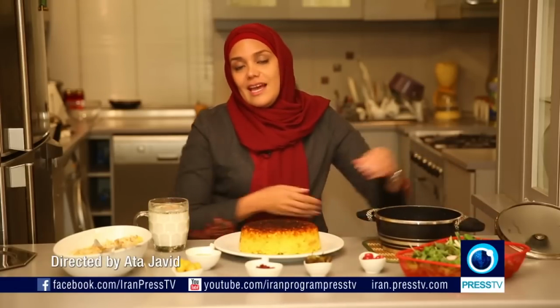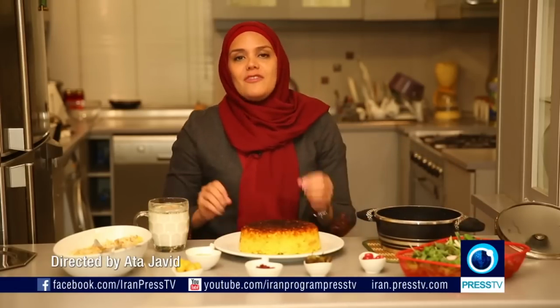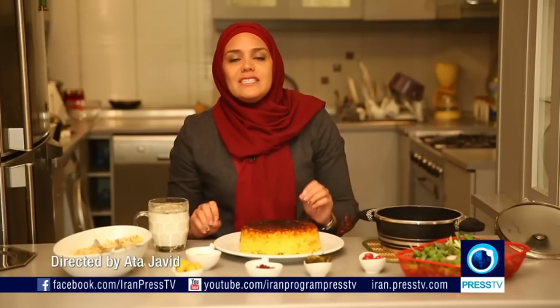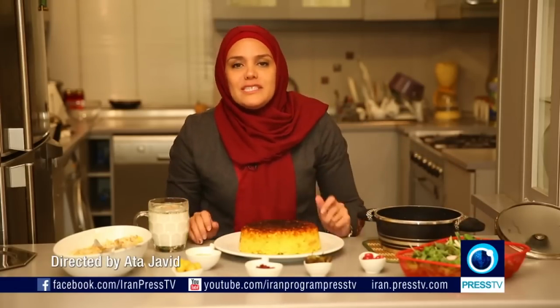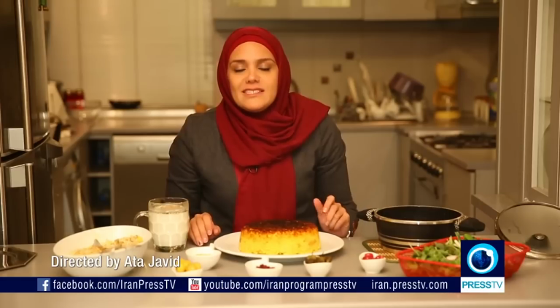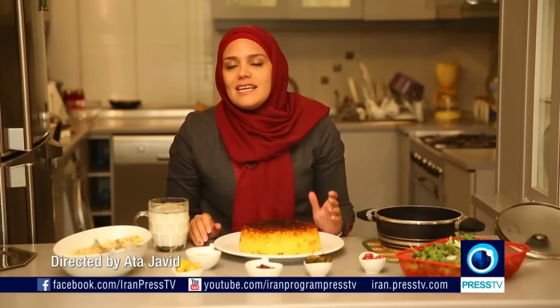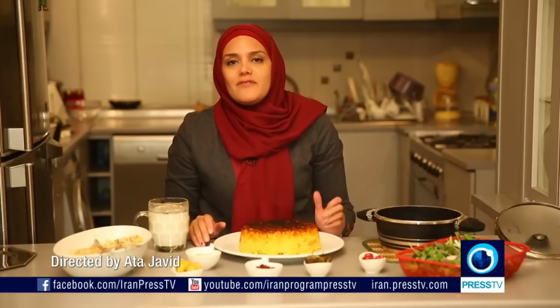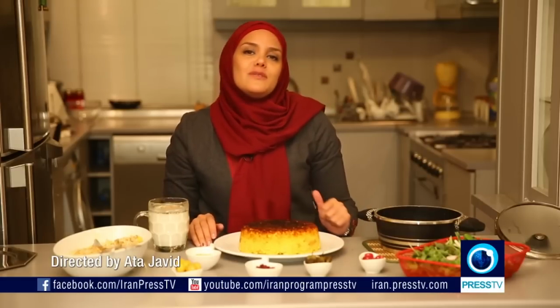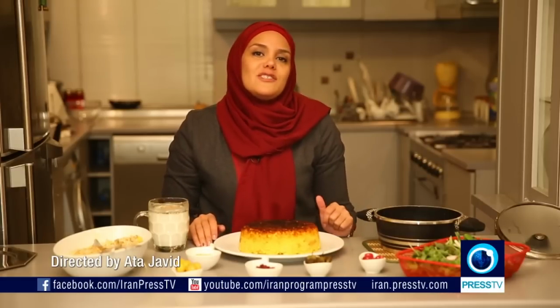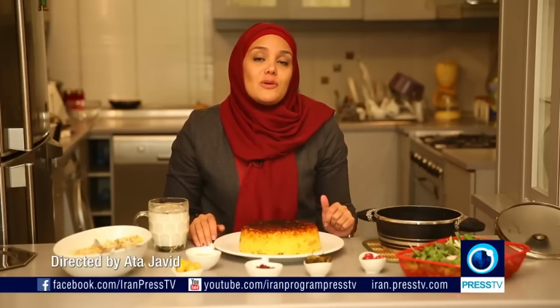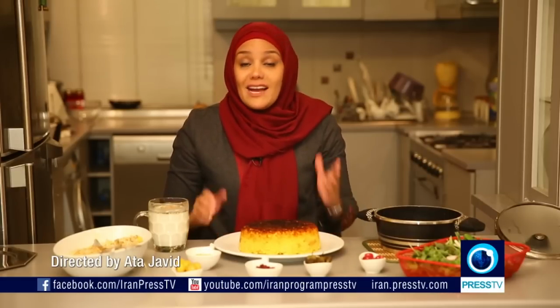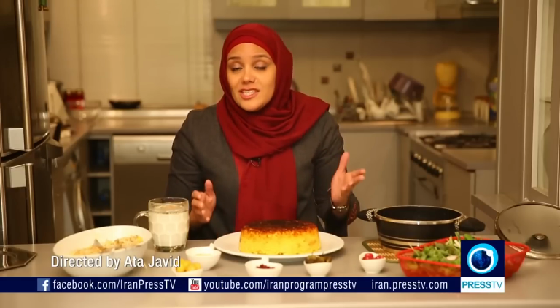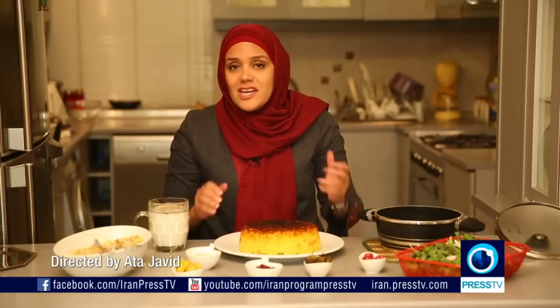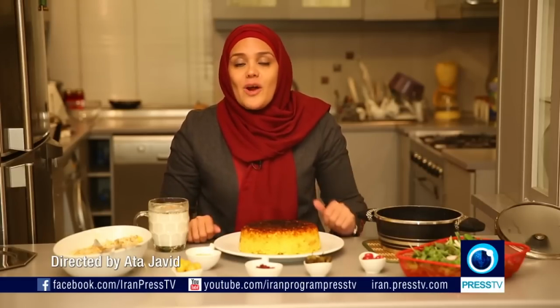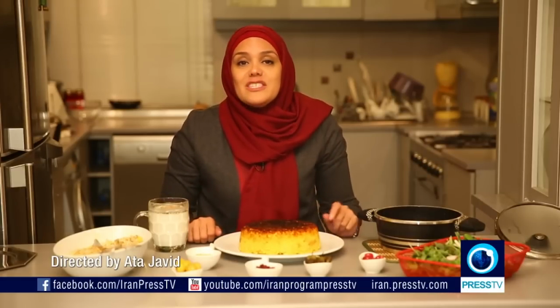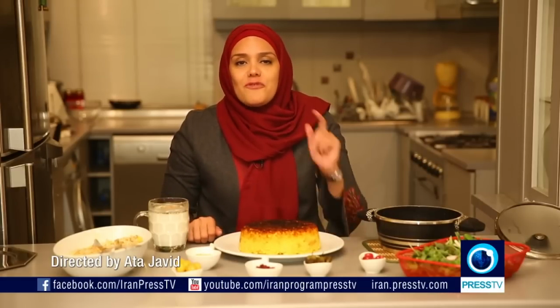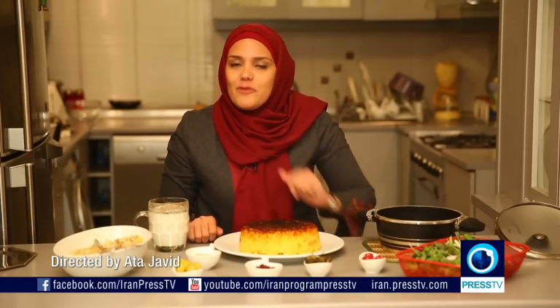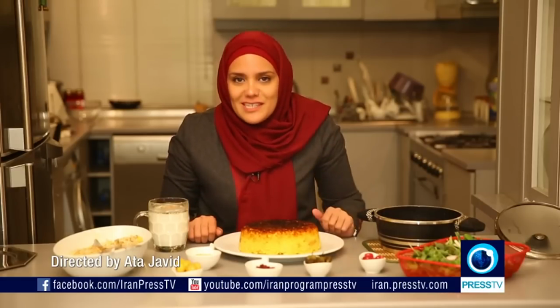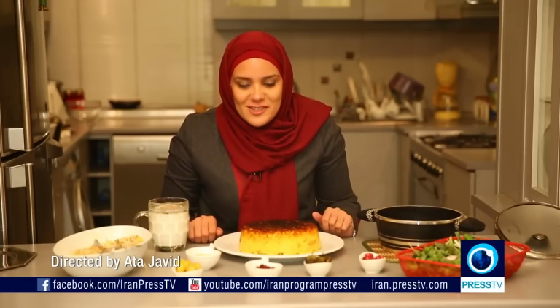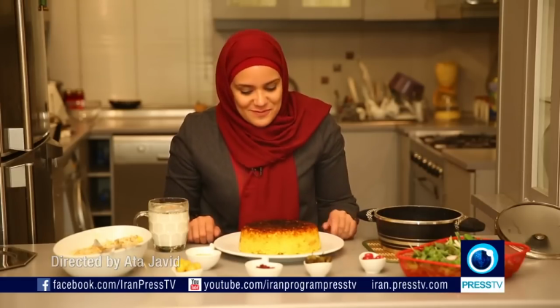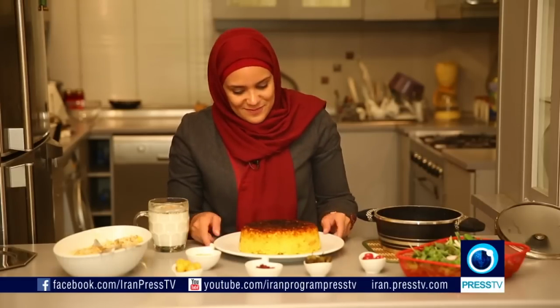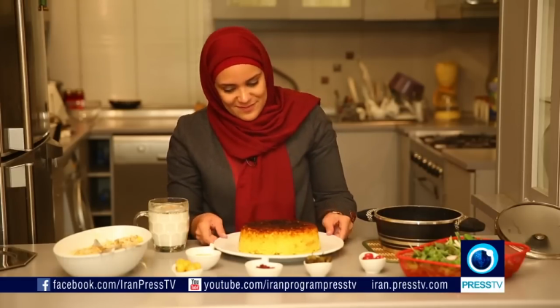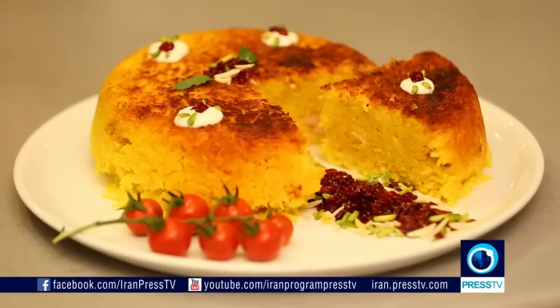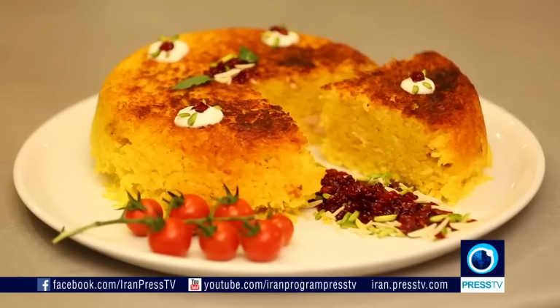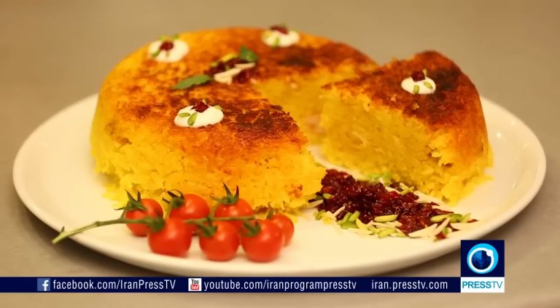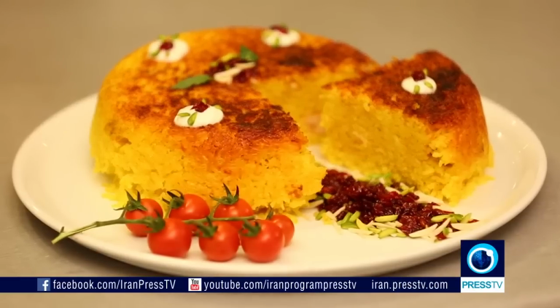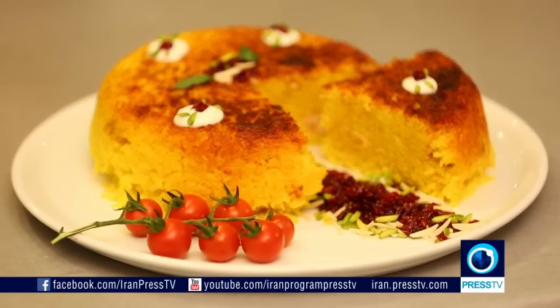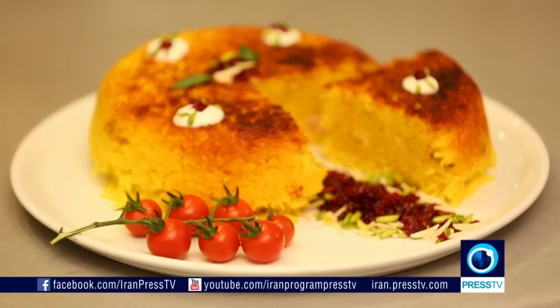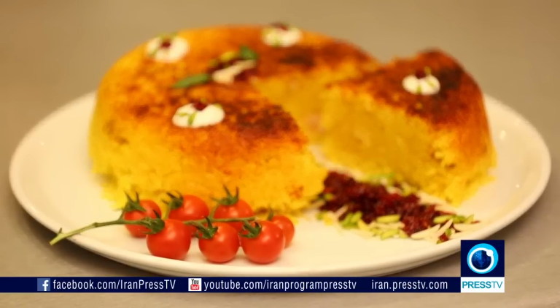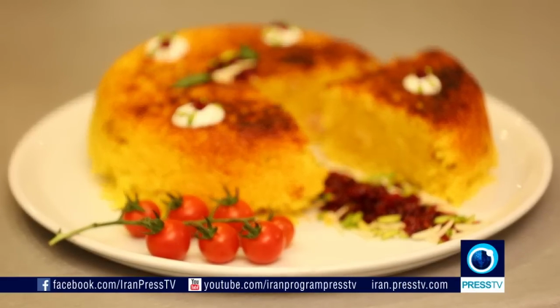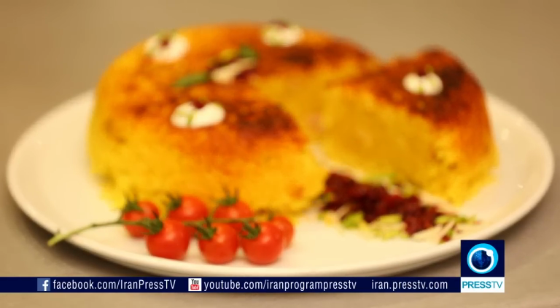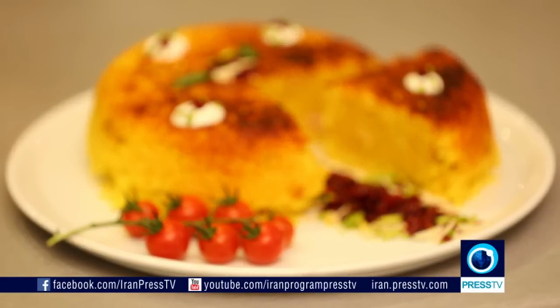And this brings us to the end of this week's show. Tahchin — Iranians' favorite dish. Presented by Gisumisha Ahmadi for Iran.